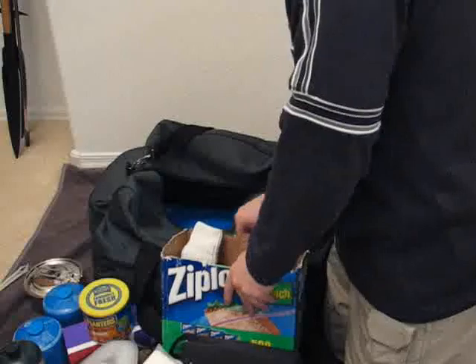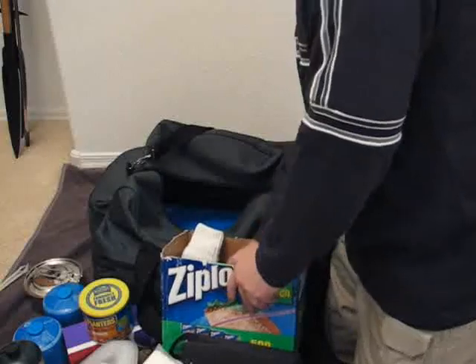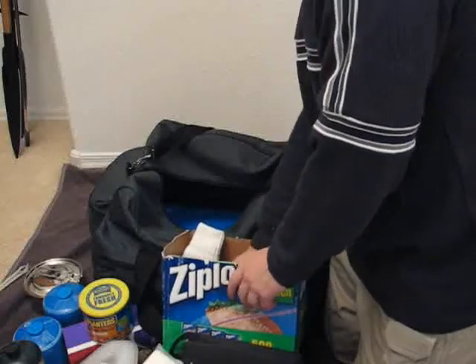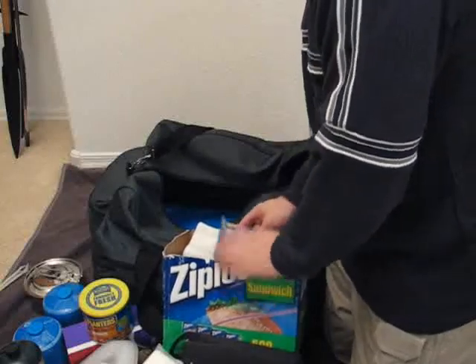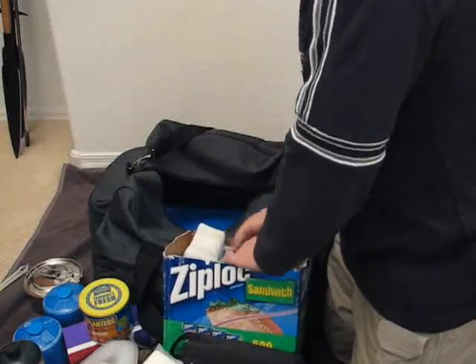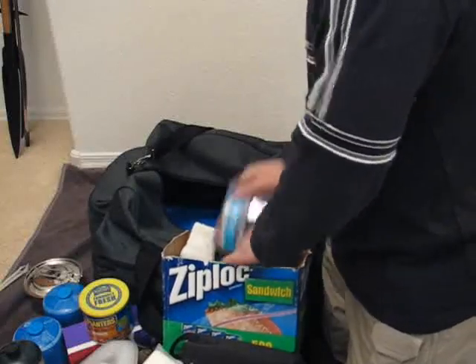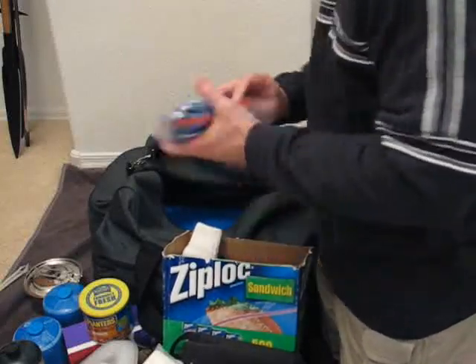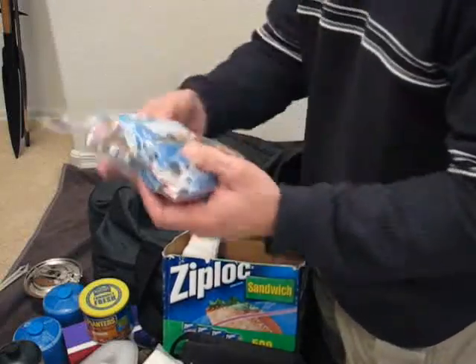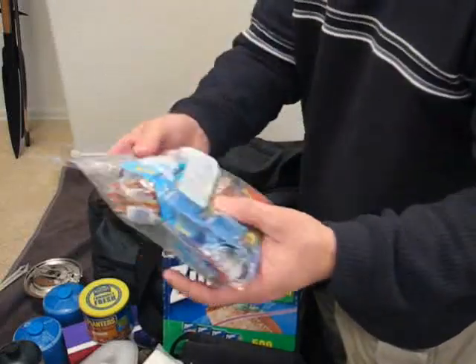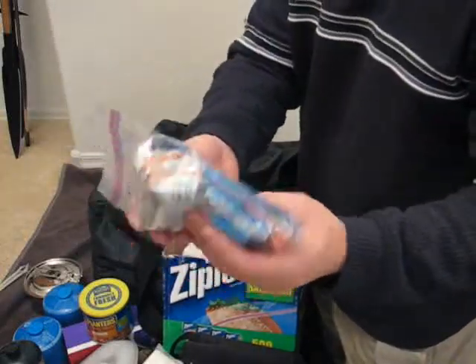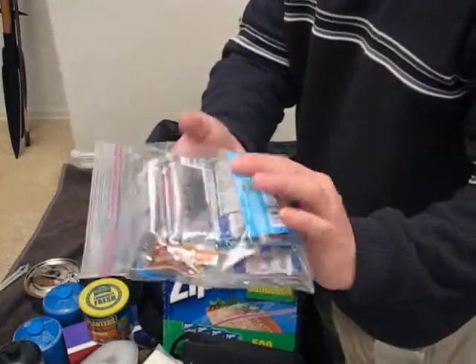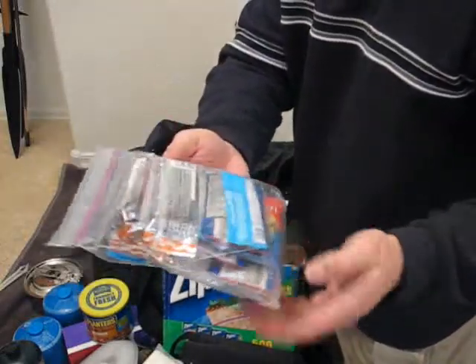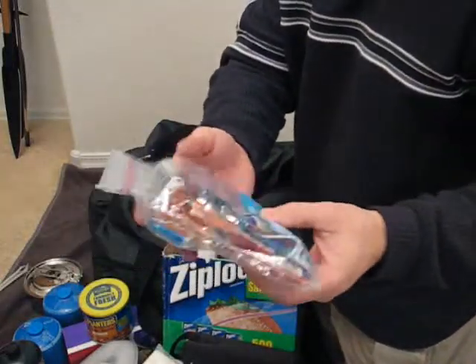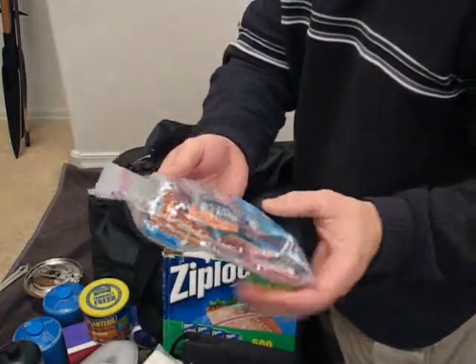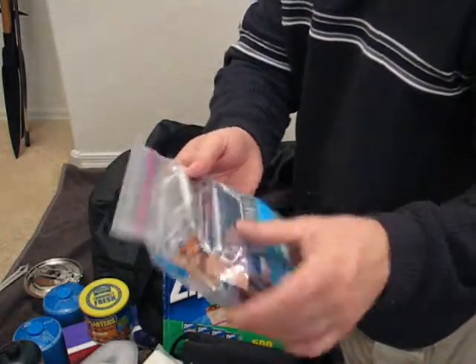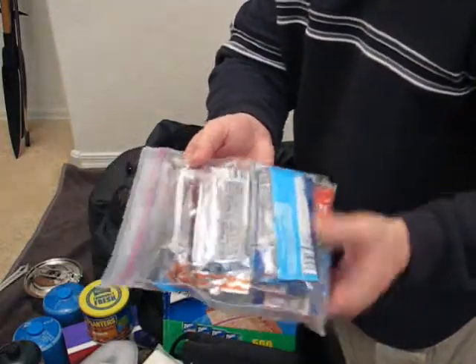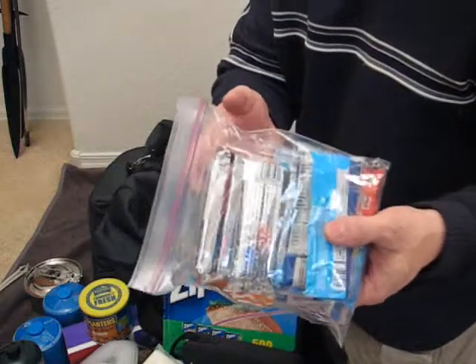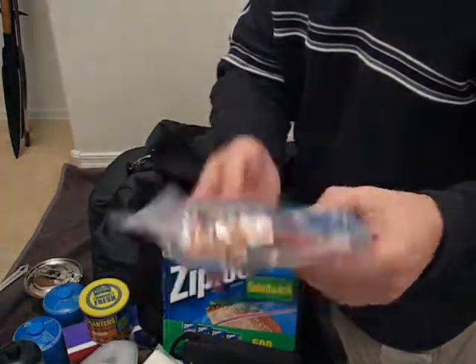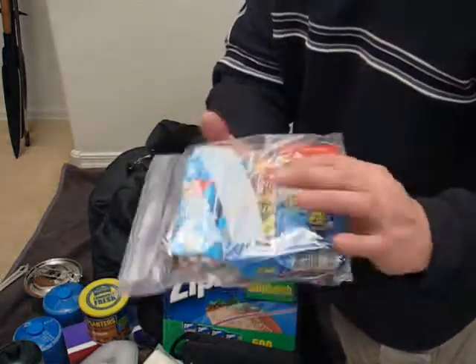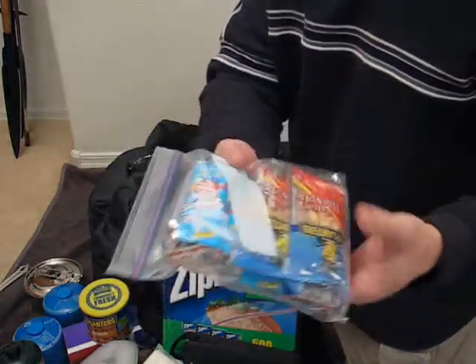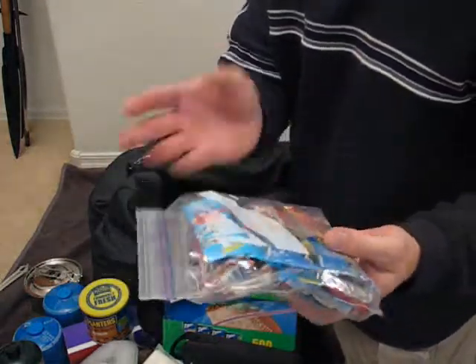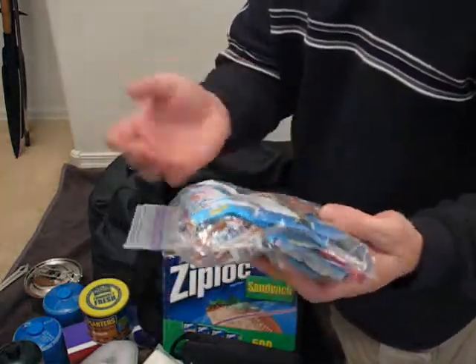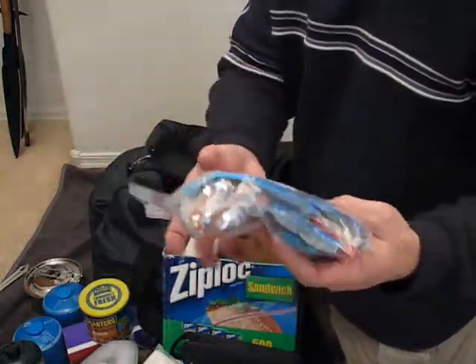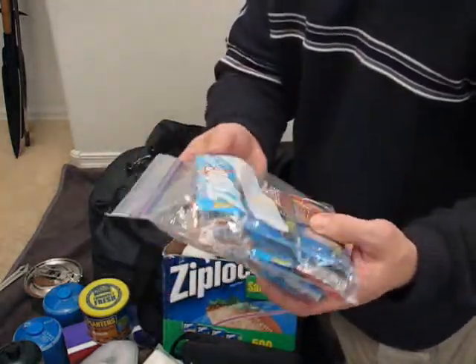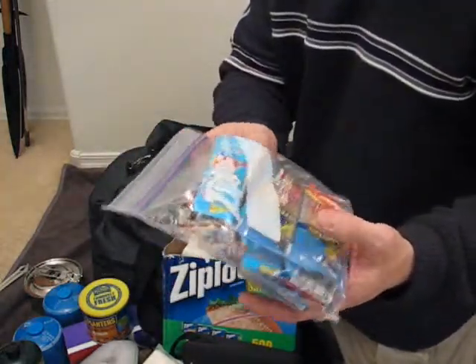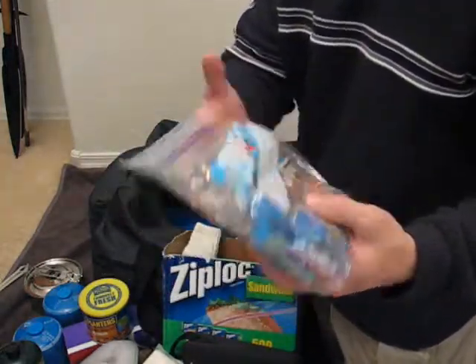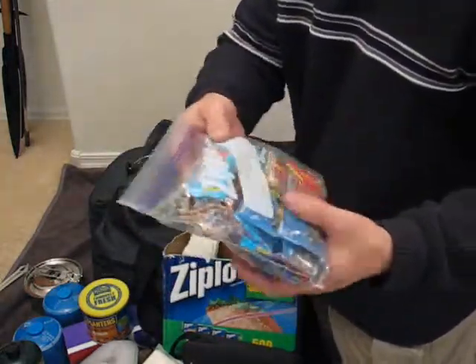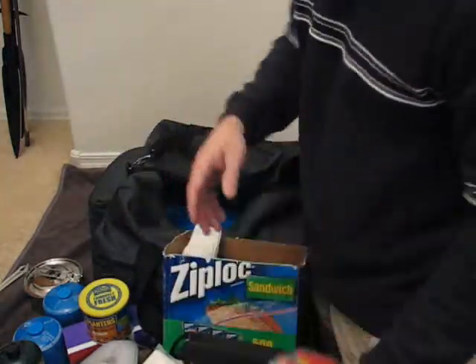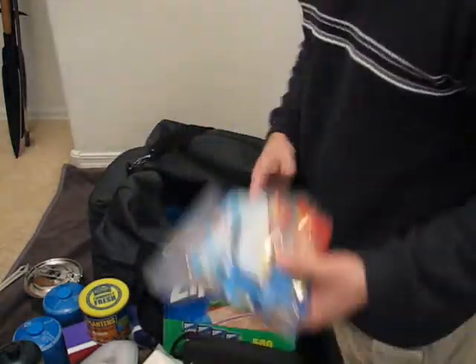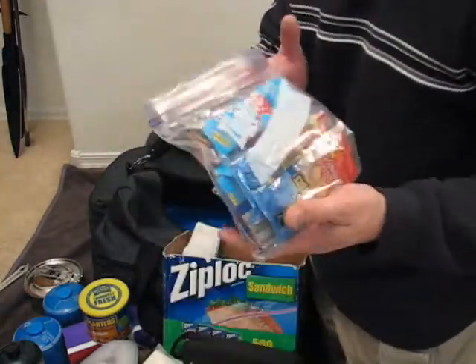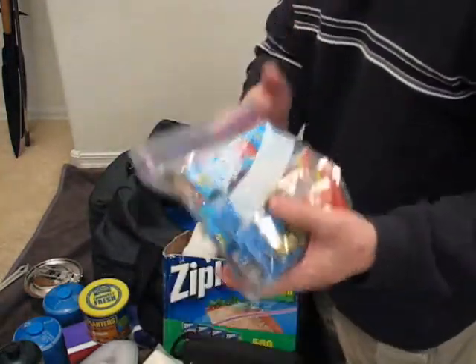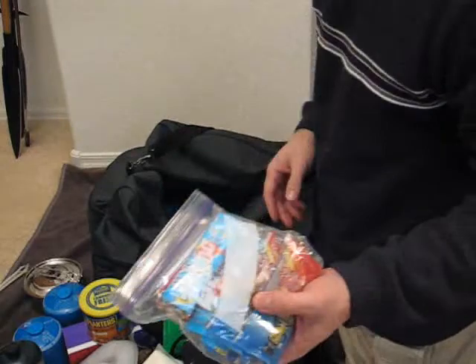I've got some more peanuts here, snacks, Kool-Aid, granola bars — just some various treats and snacks to make life easier.